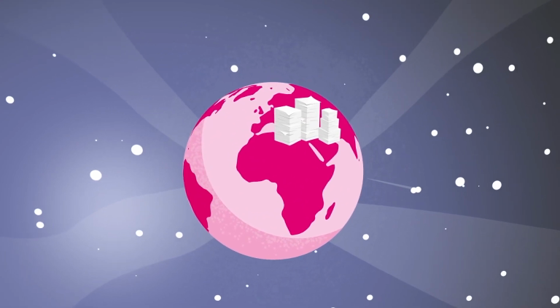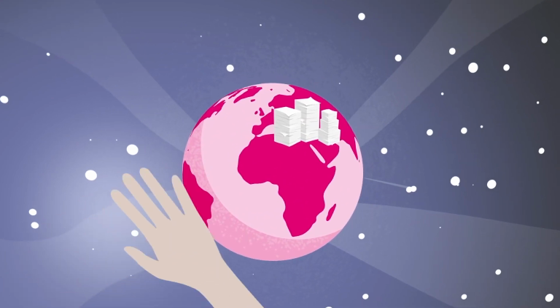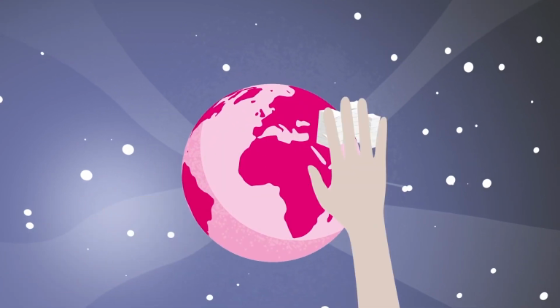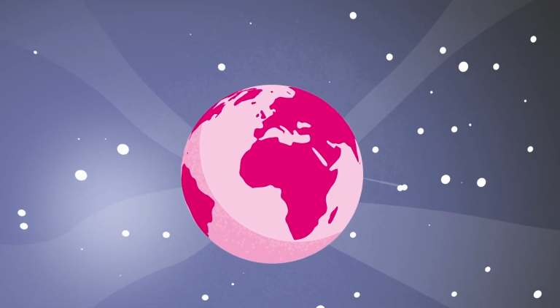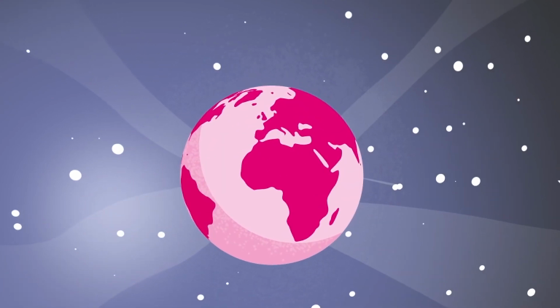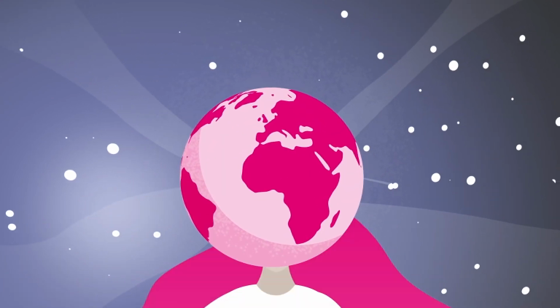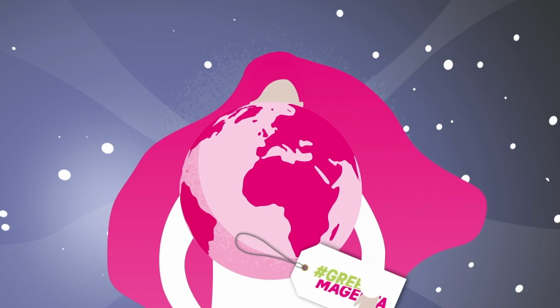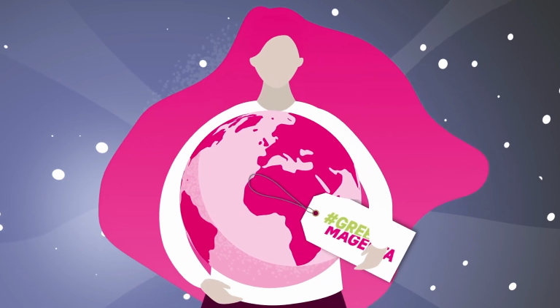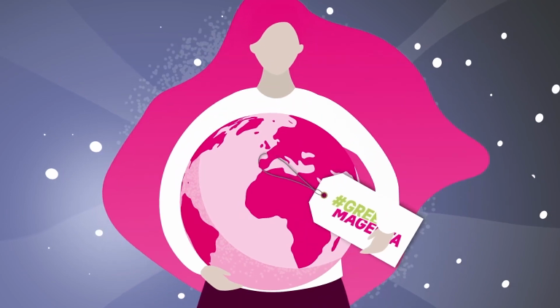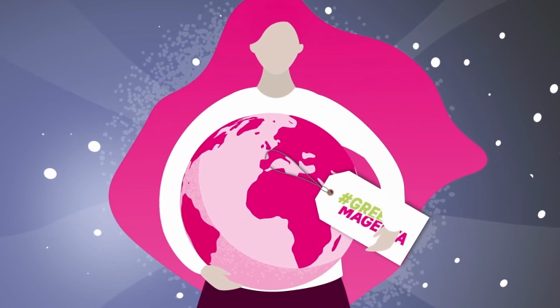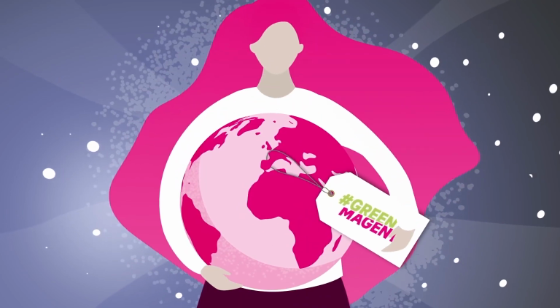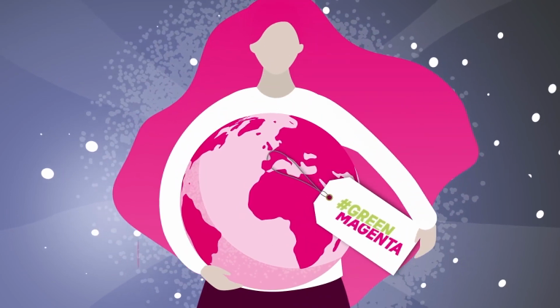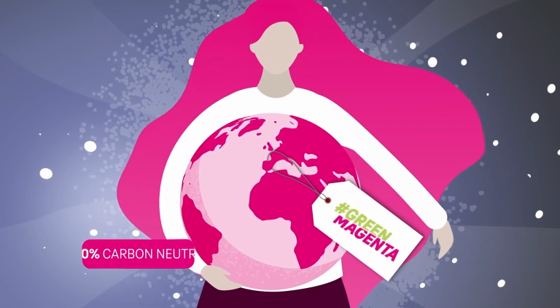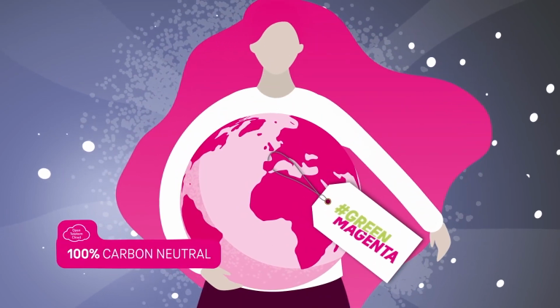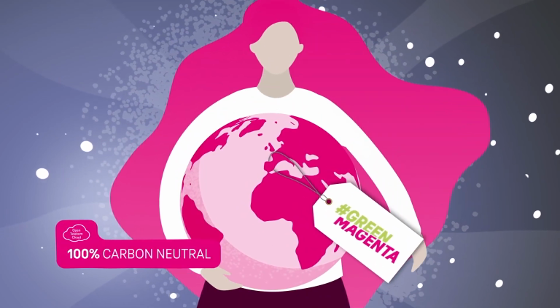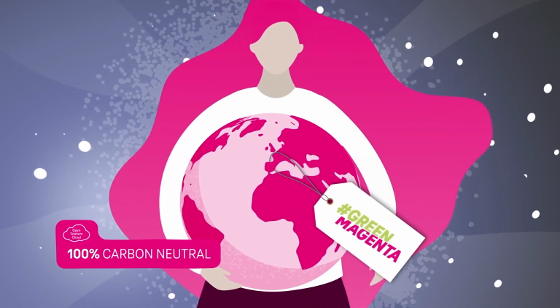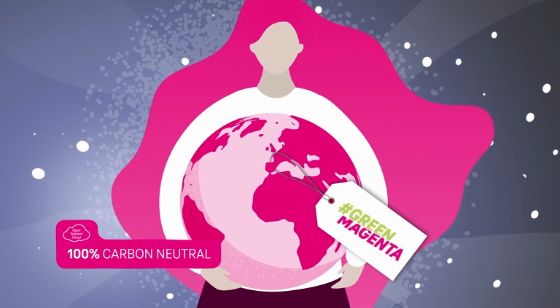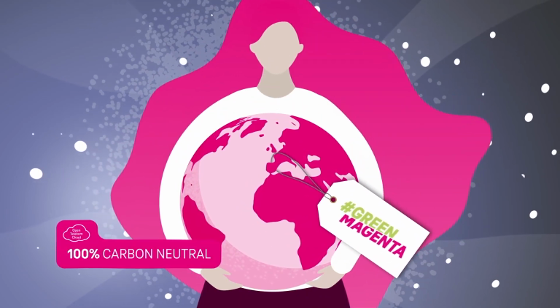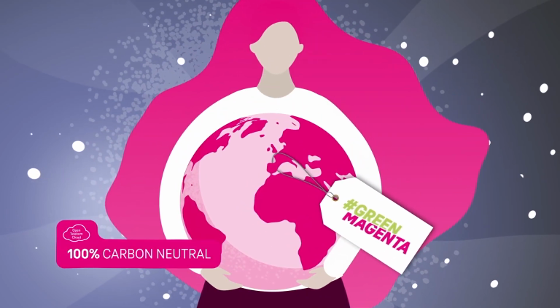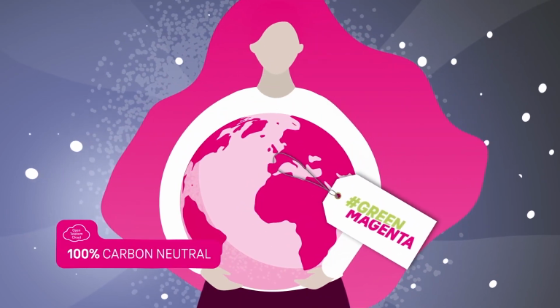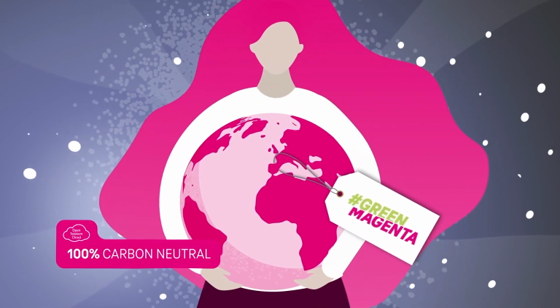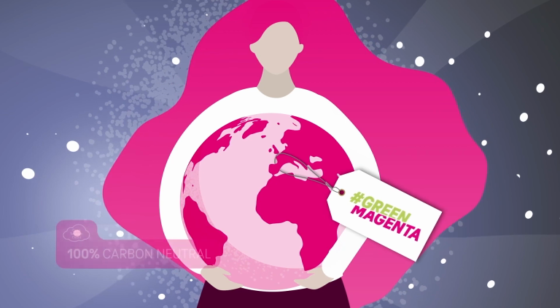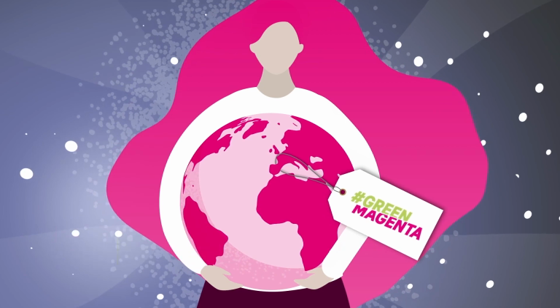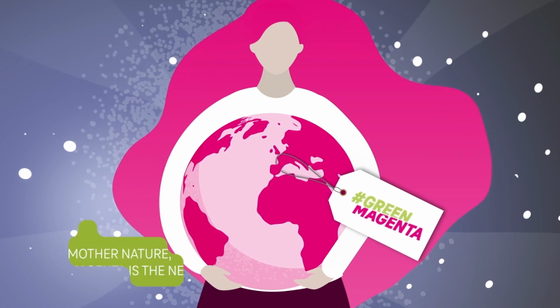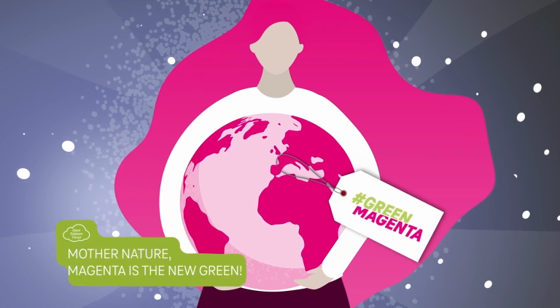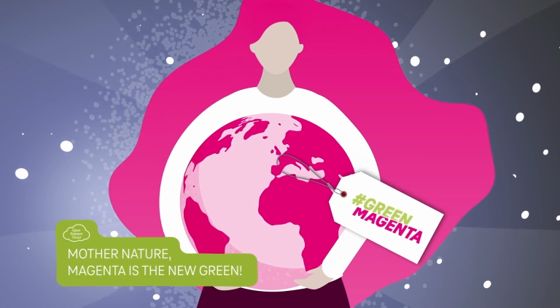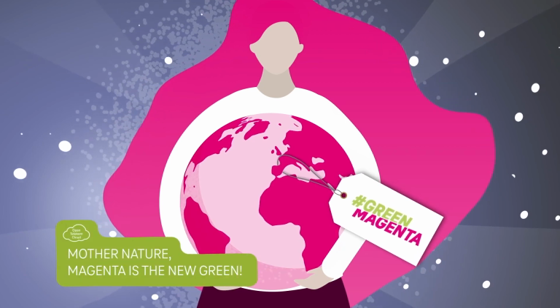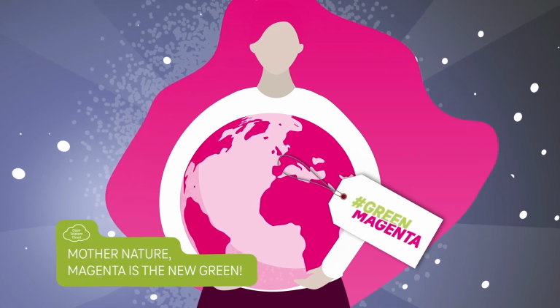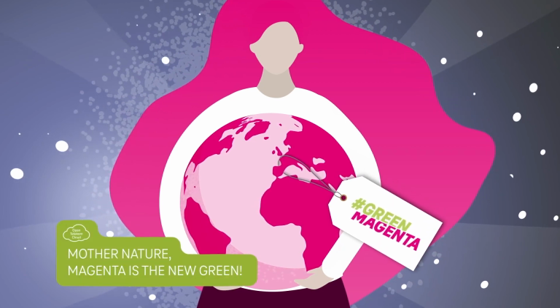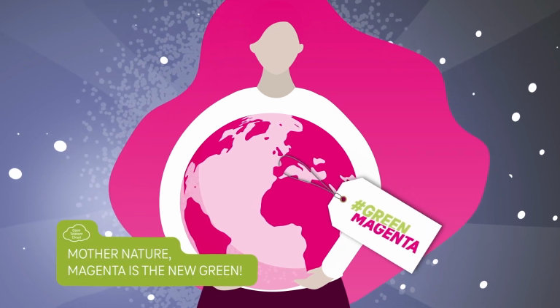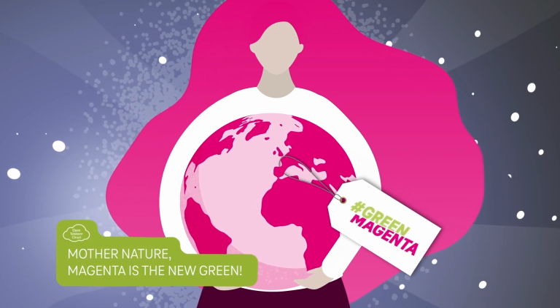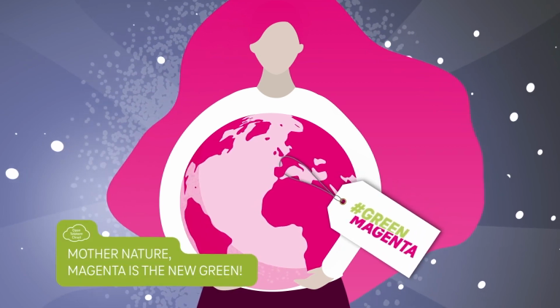But we act responsibly. Our data centers are powered 100% by sustainable energy. Mother Nature, Magenta, is the new green.